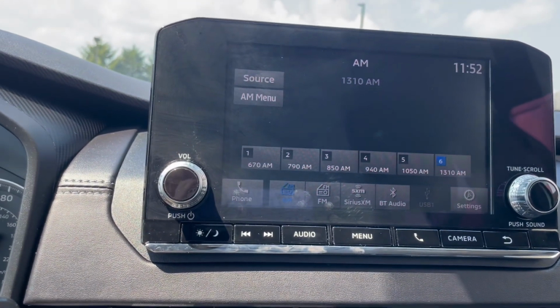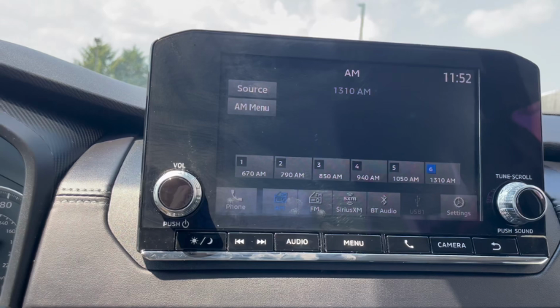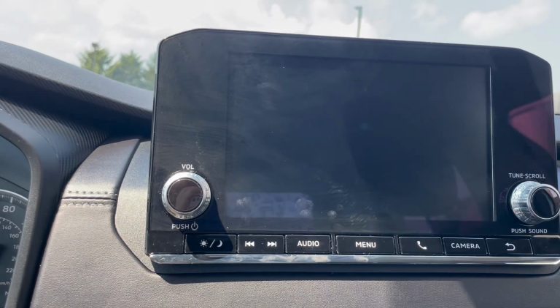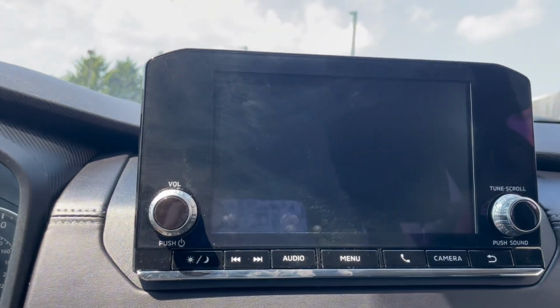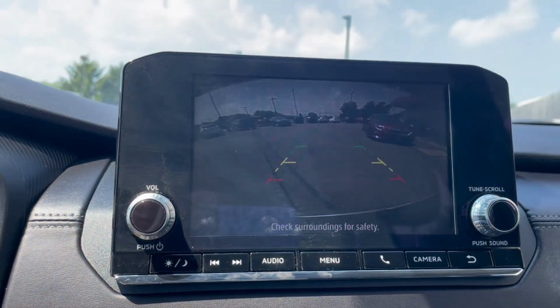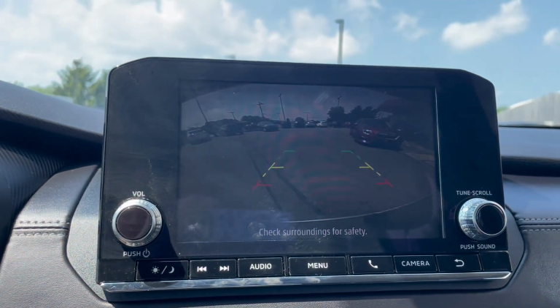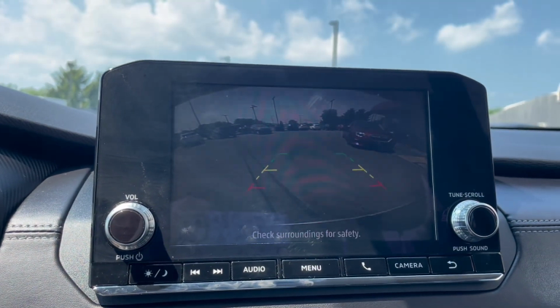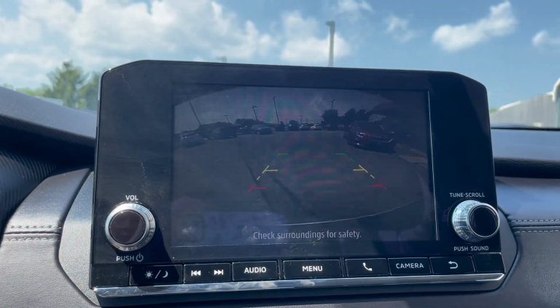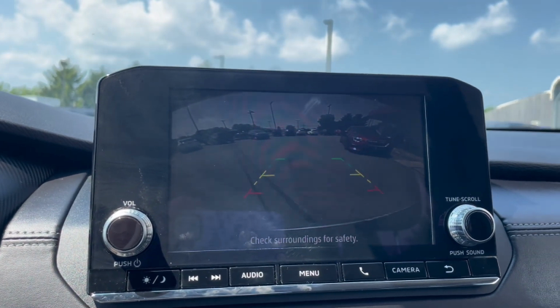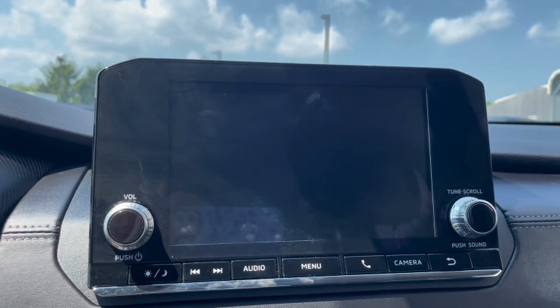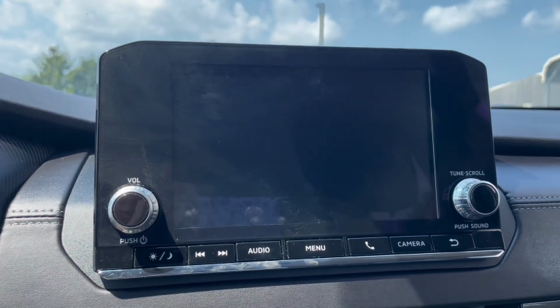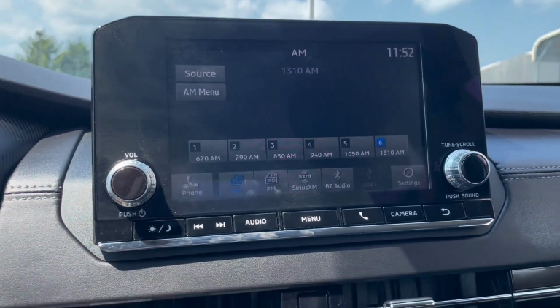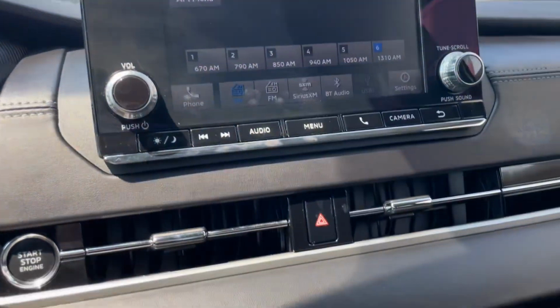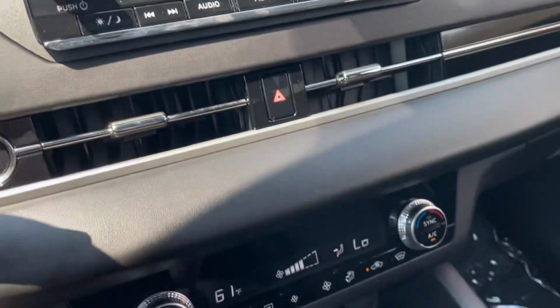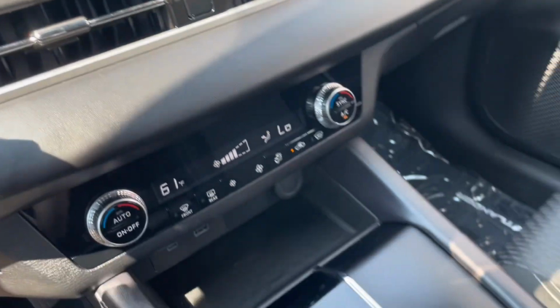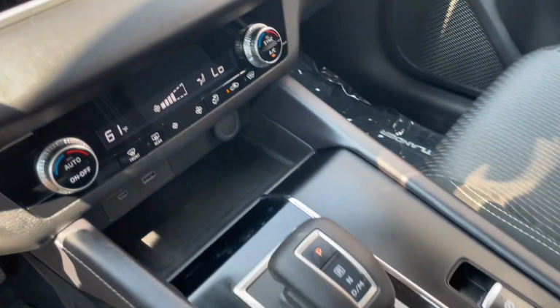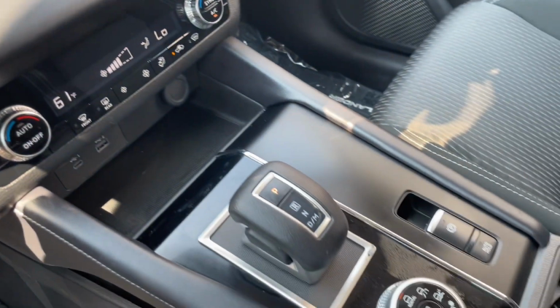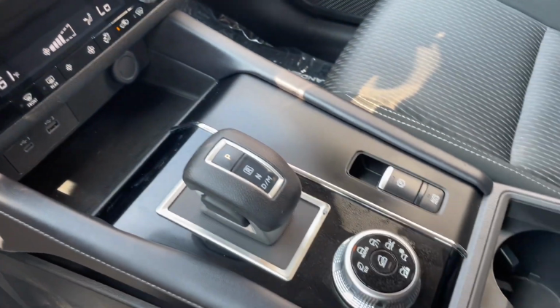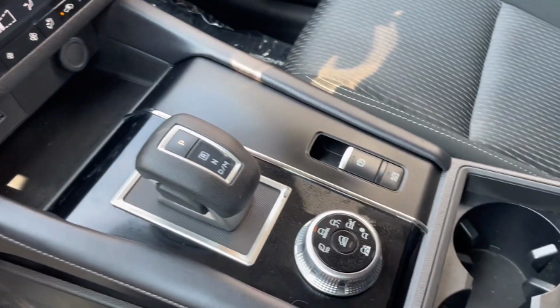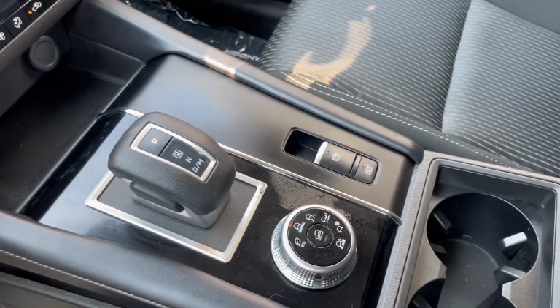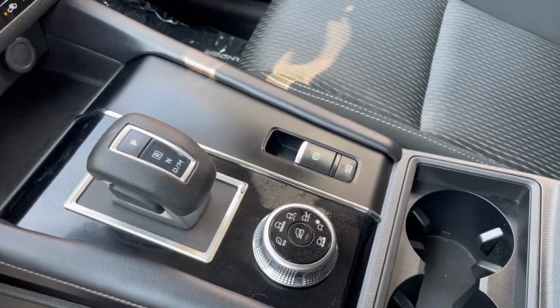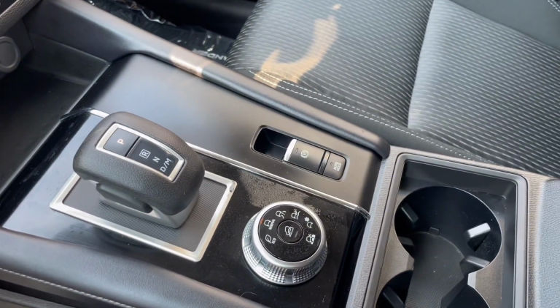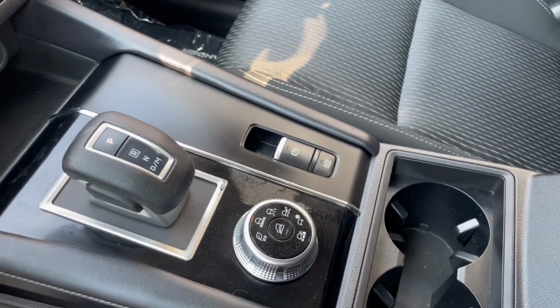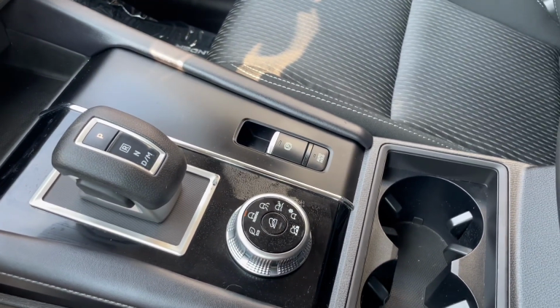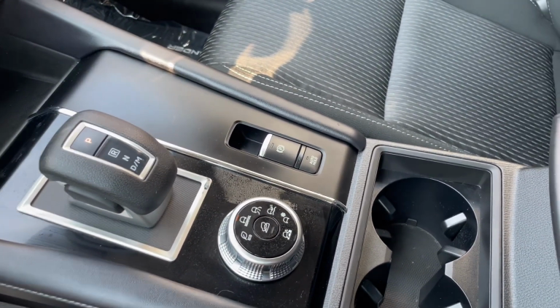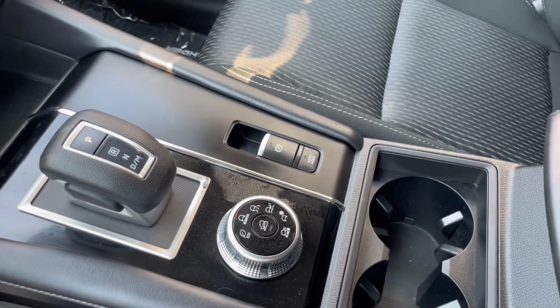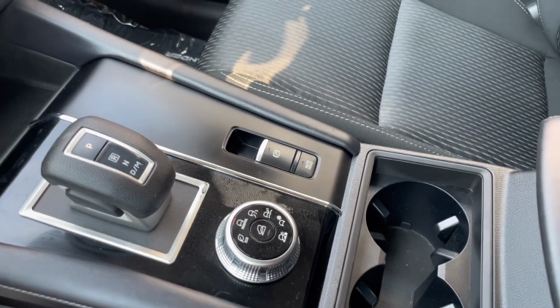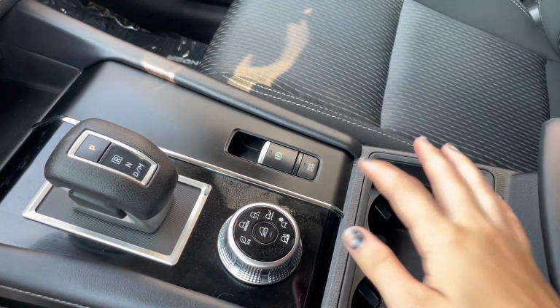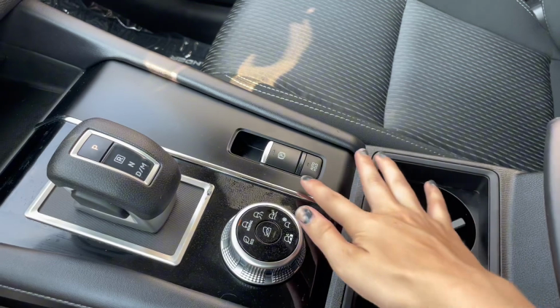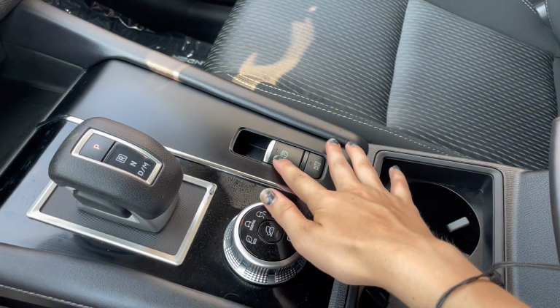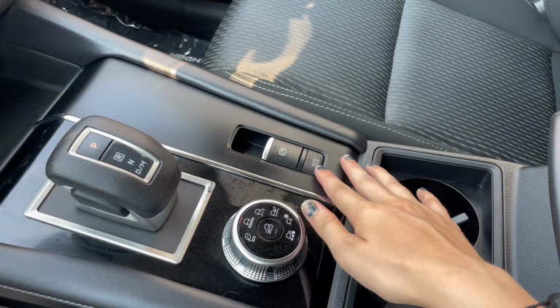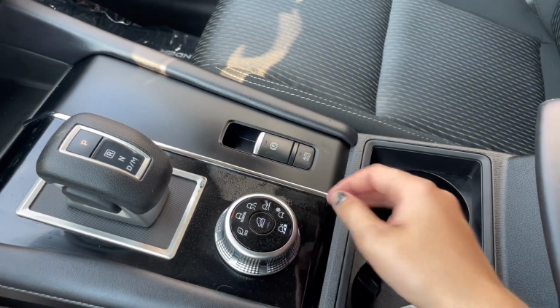With this Outlander you also have a backup camera with amazing quality. In the center console area you have cup holders, a parking brake, and auto hold, as well as drive modes and storage compartments.